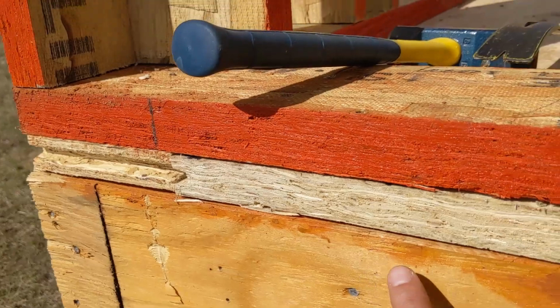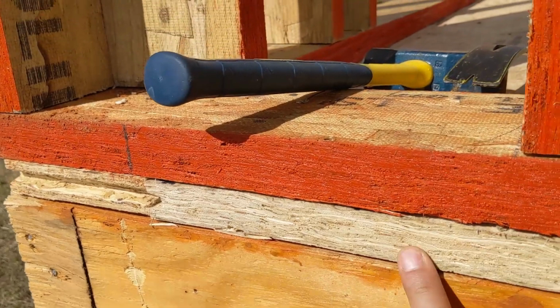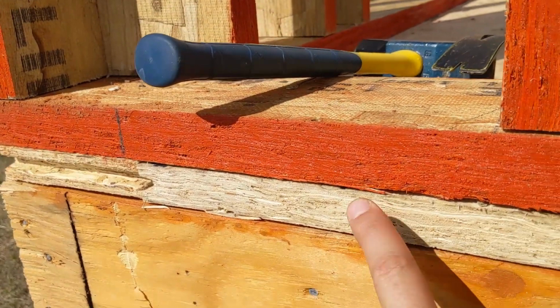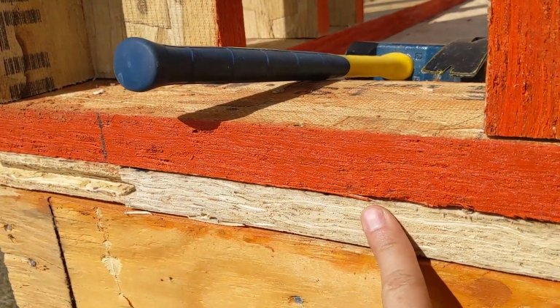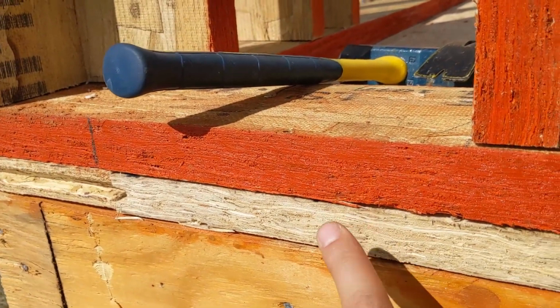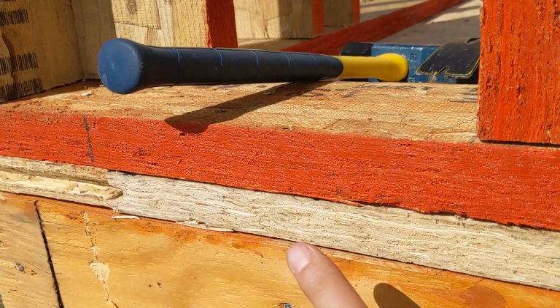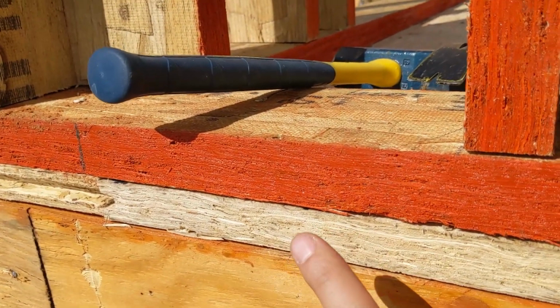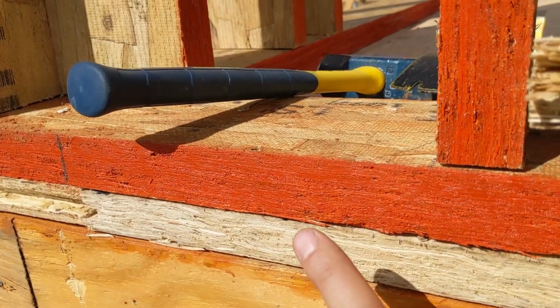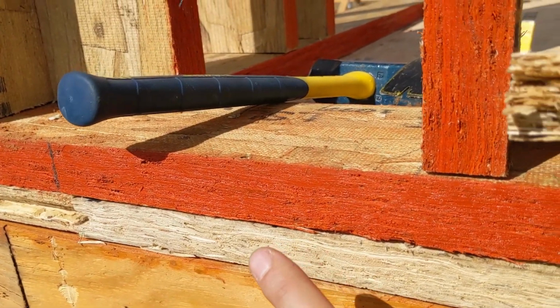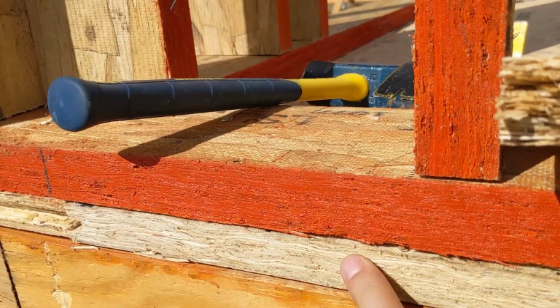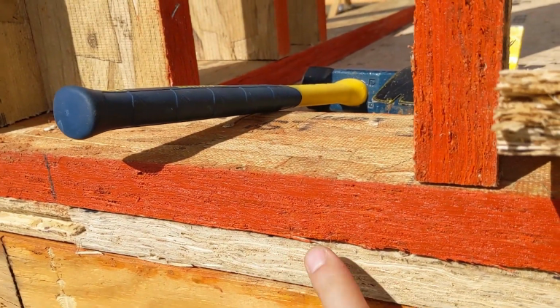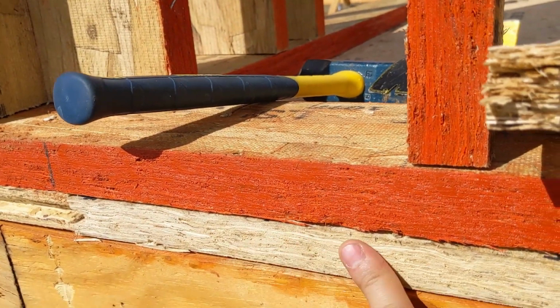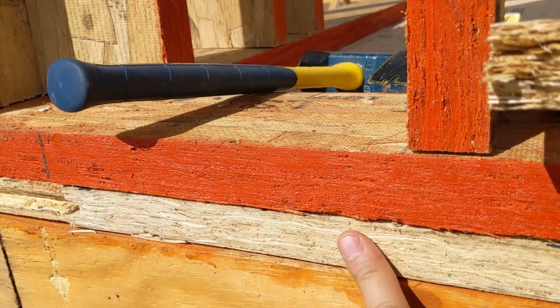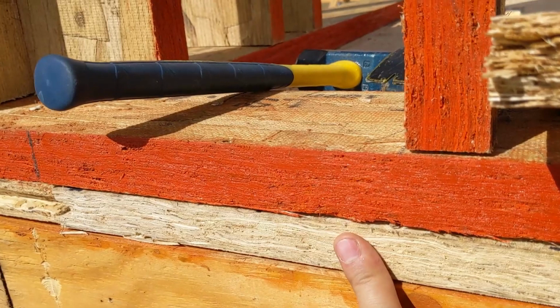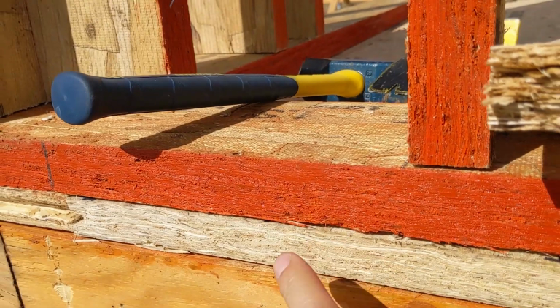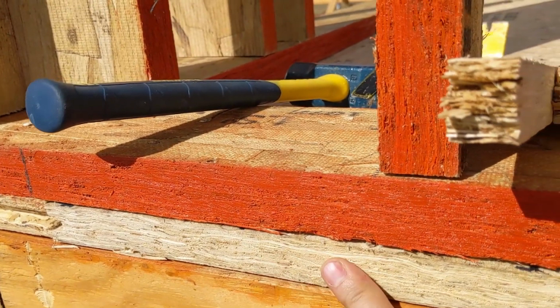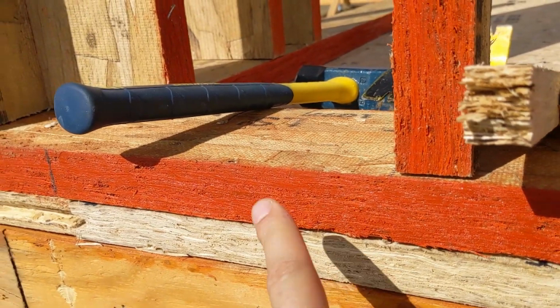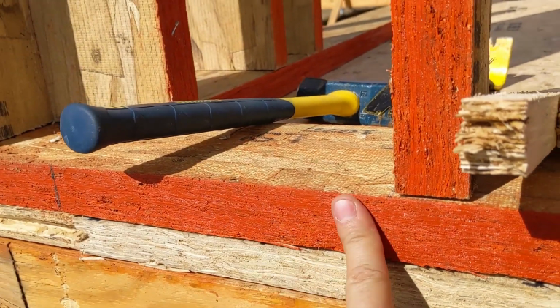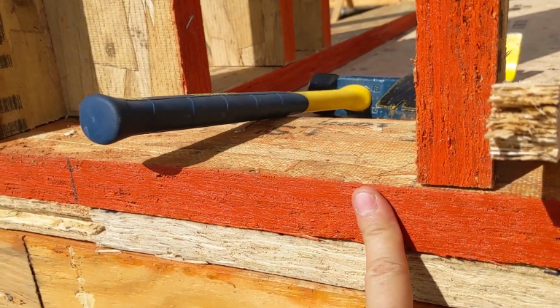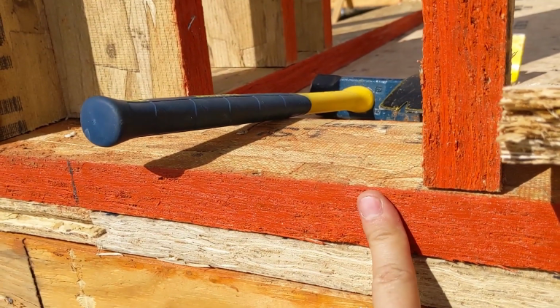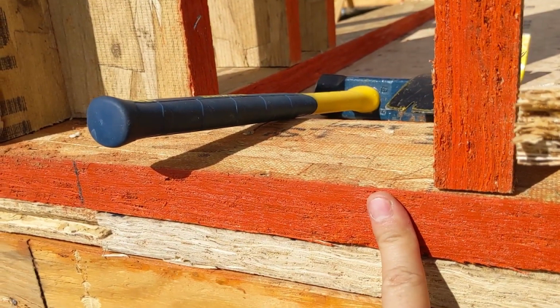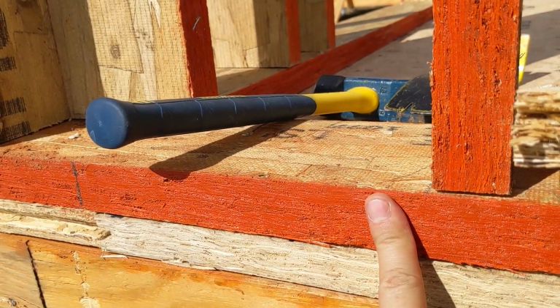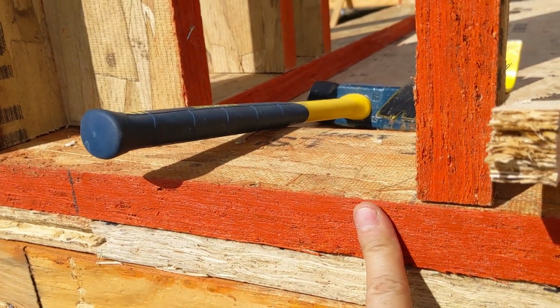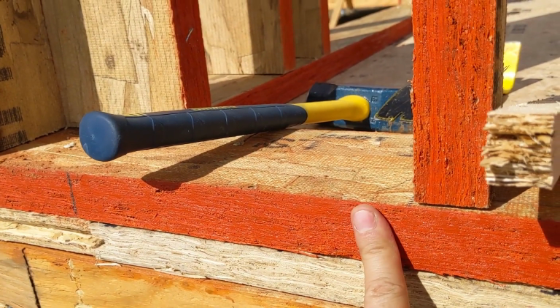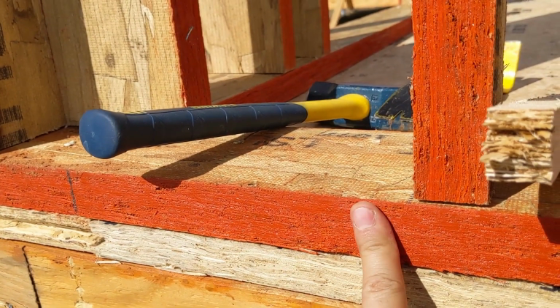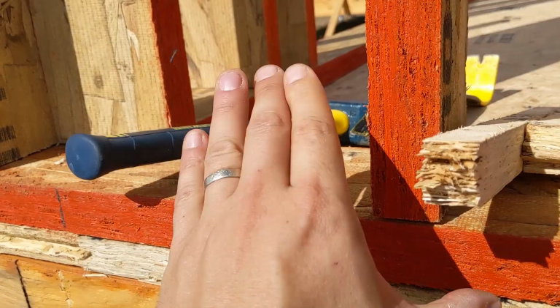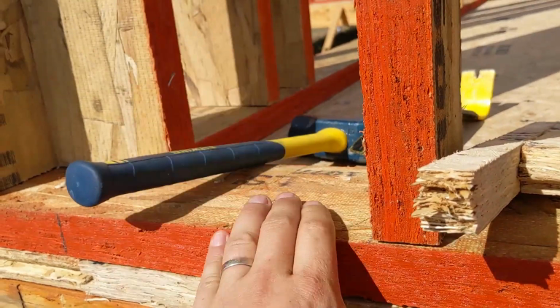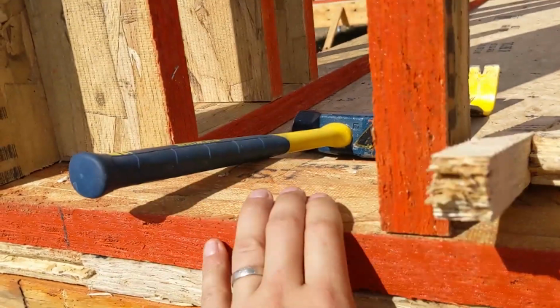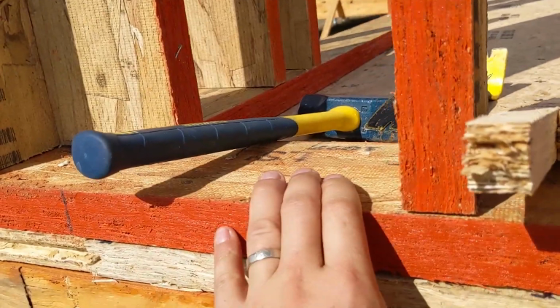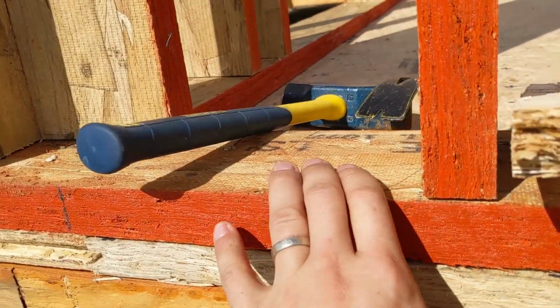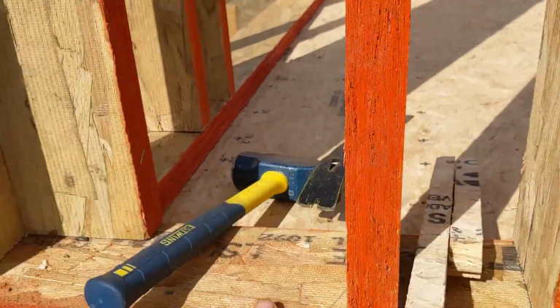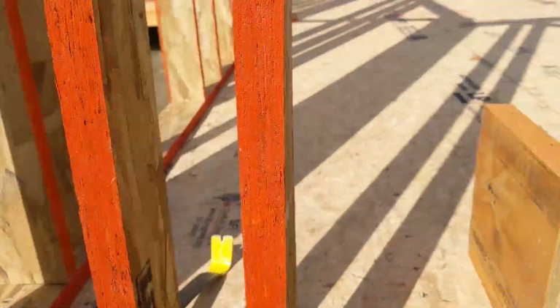Then we have our high performance legacy sub flooring on top of that, and then we have our bottom plate LSL on top of this.